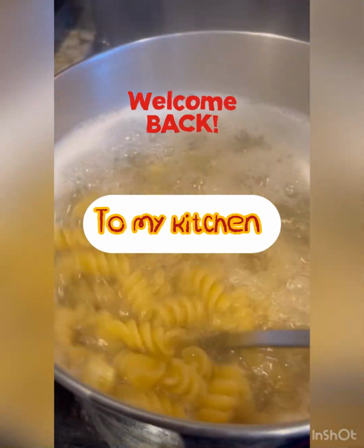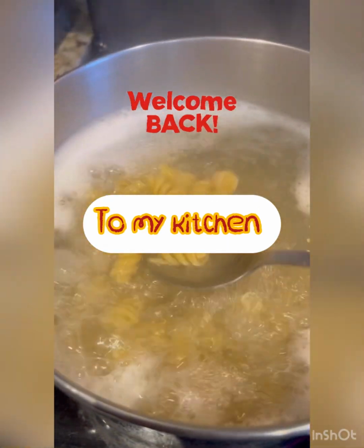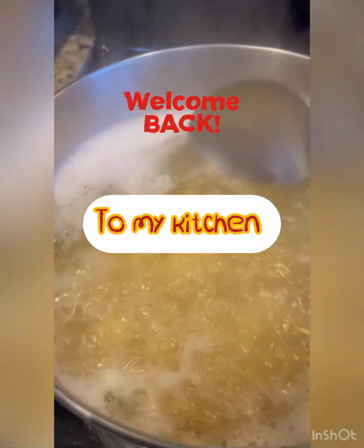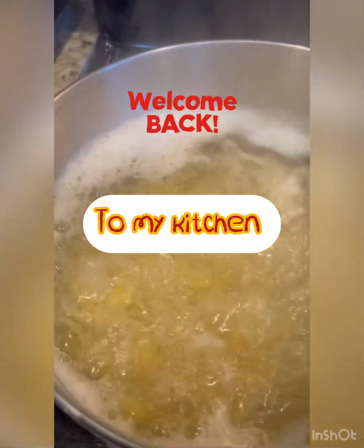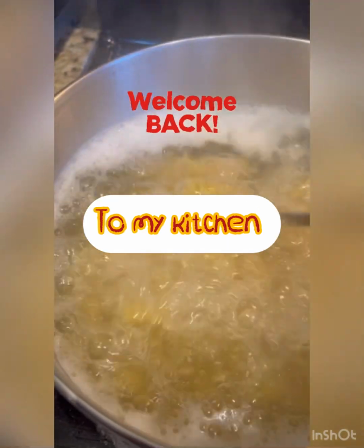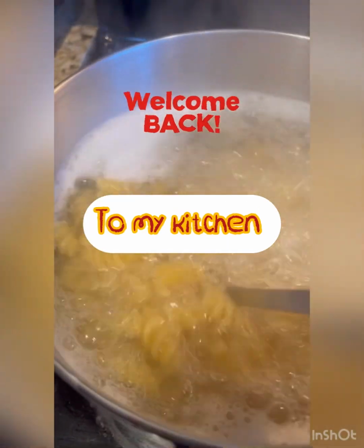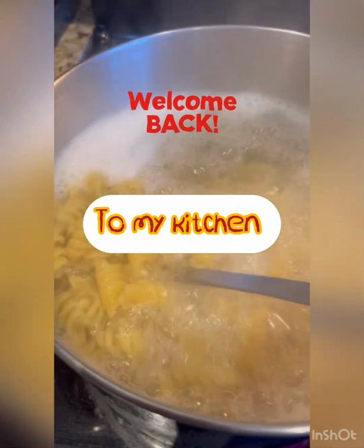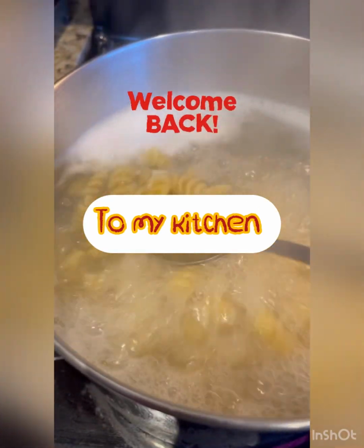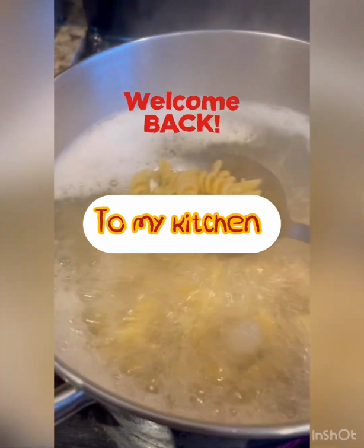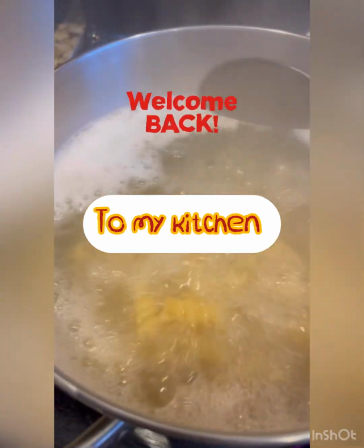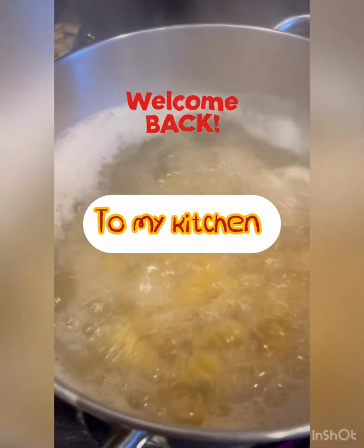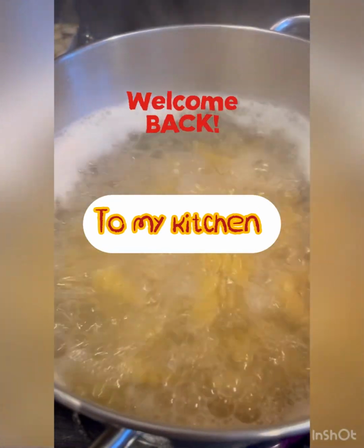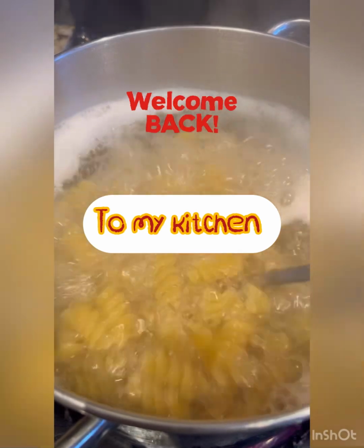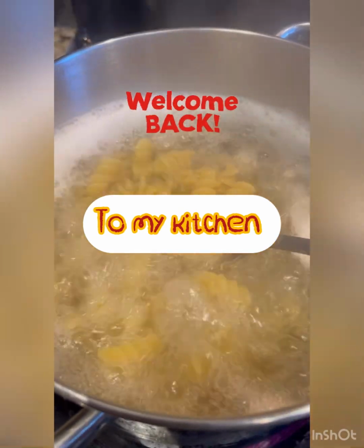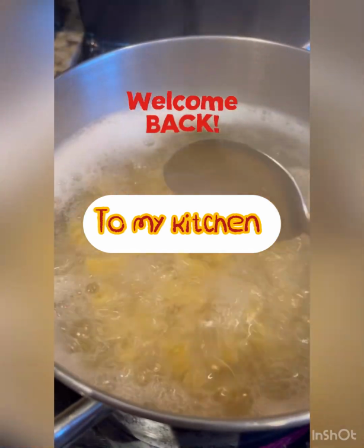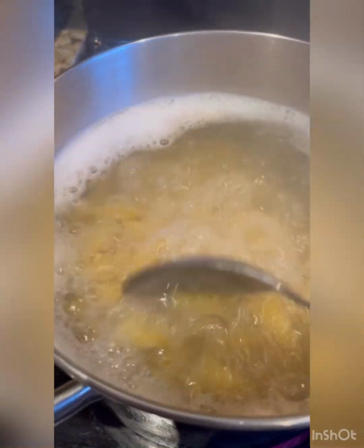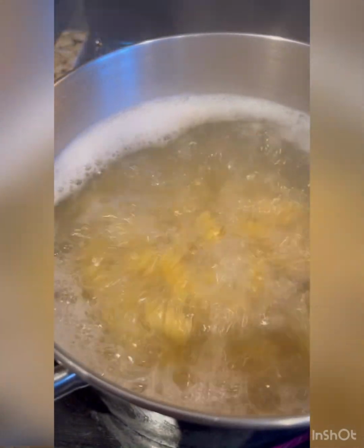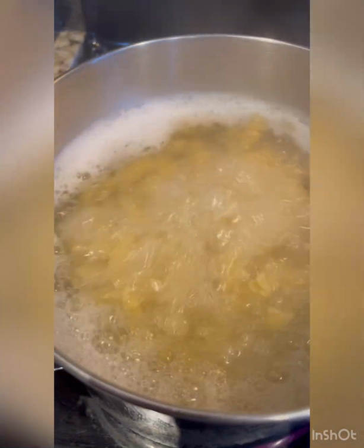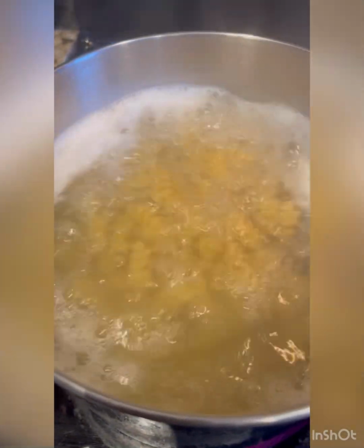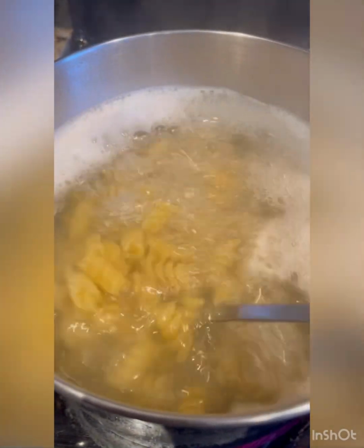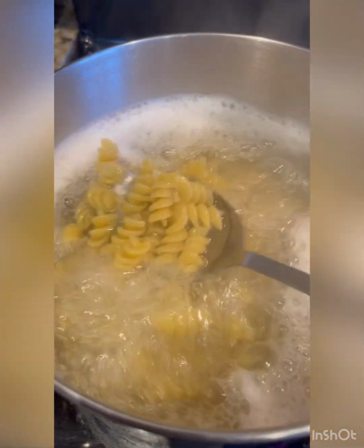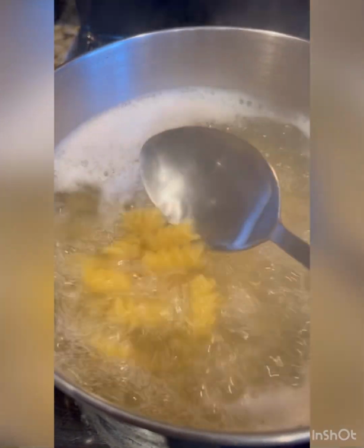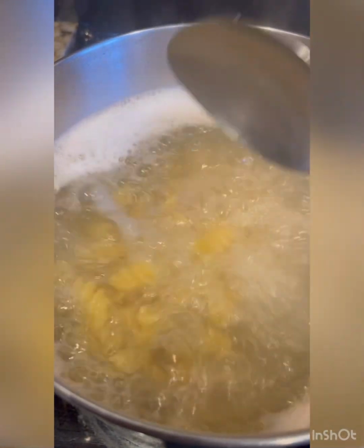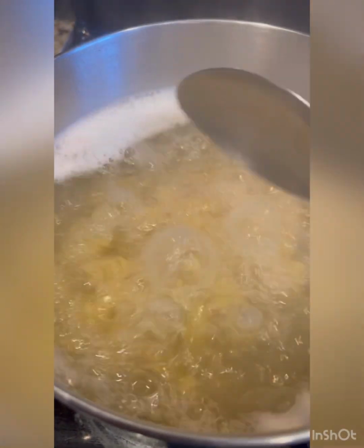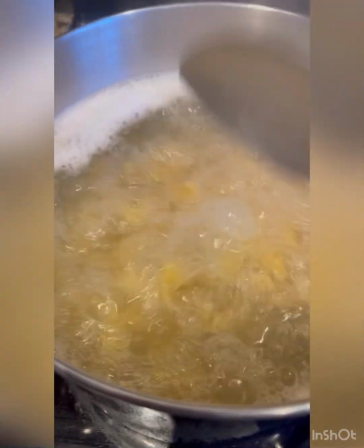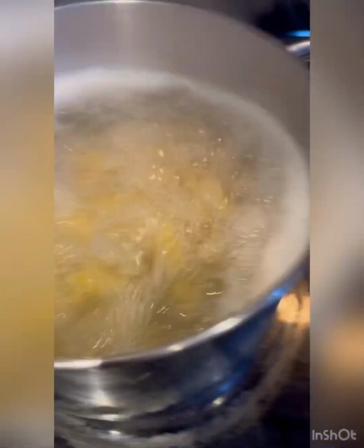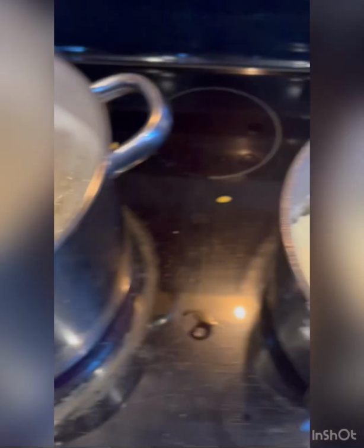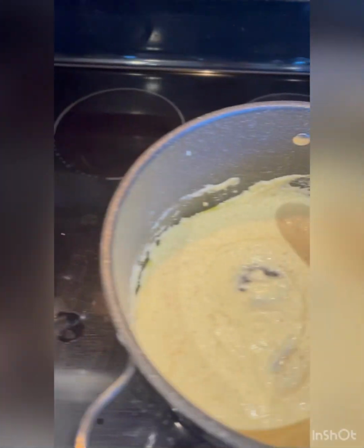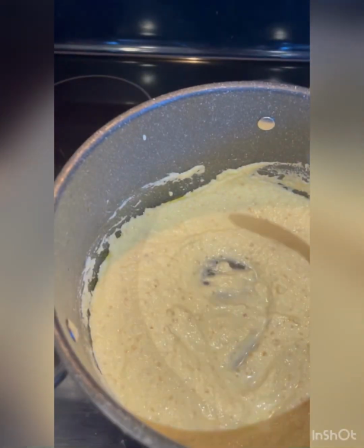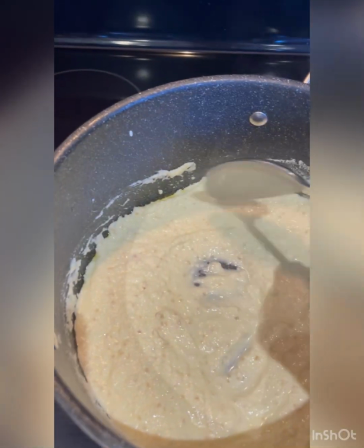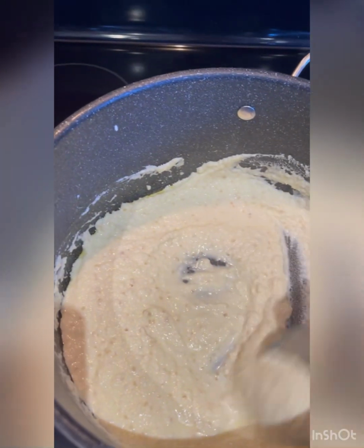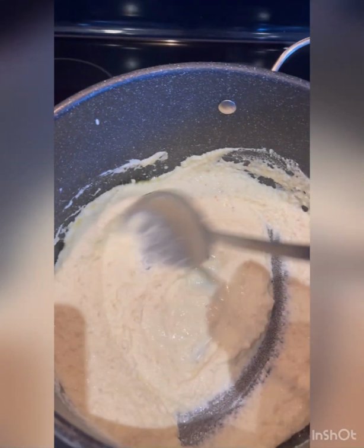Hi and welcome back to my kitchen. We're going to make a real easy dinner tonight — quick, easy, and fast. Creamy ricotta pasta.